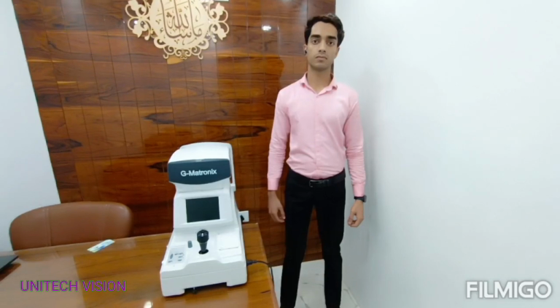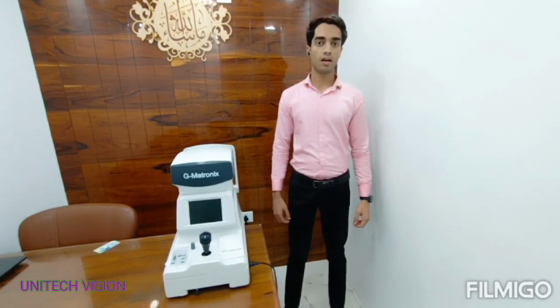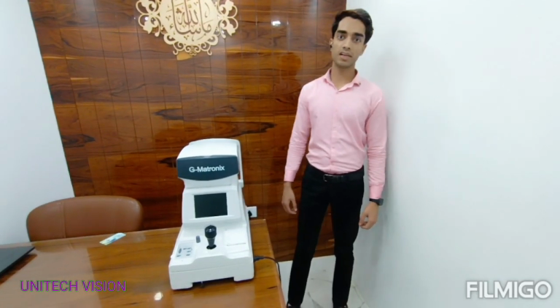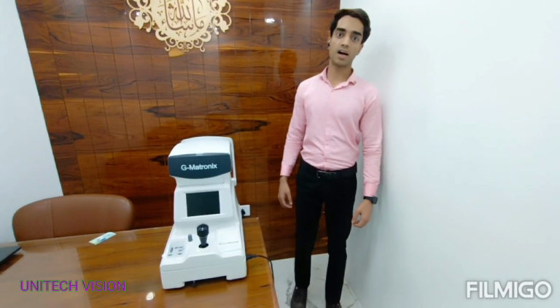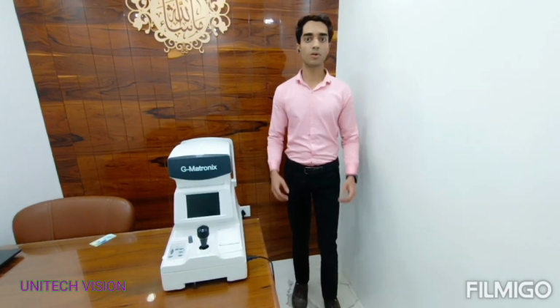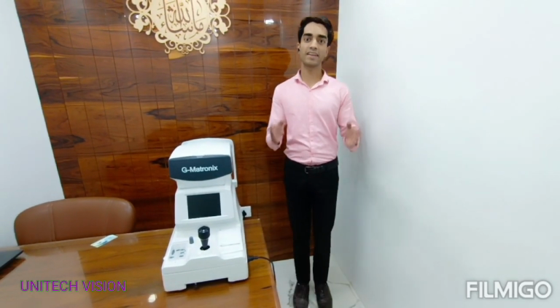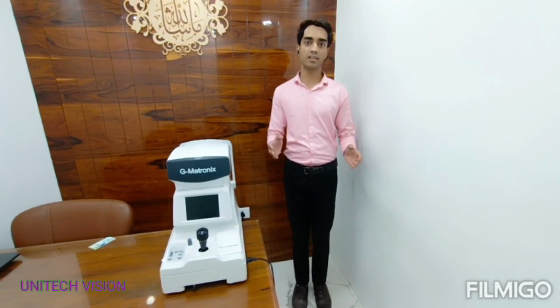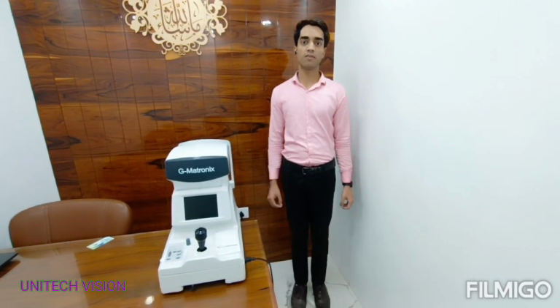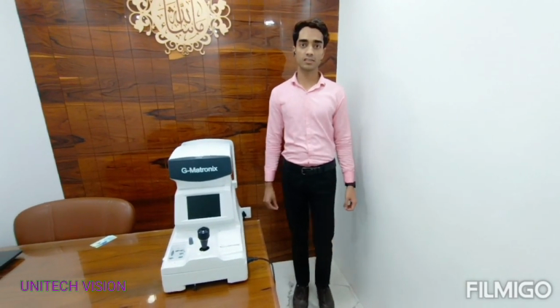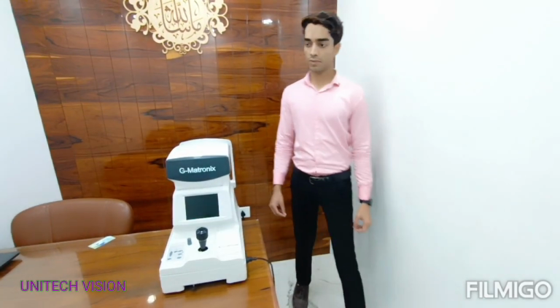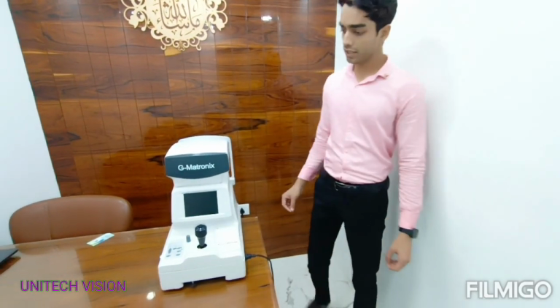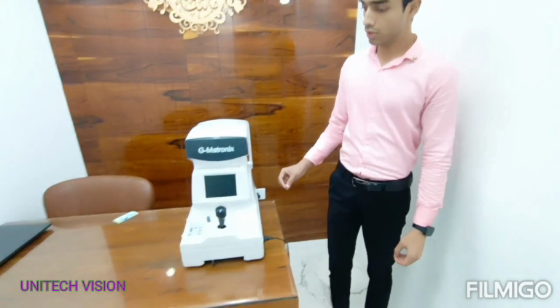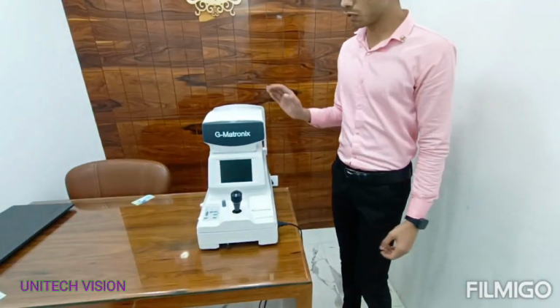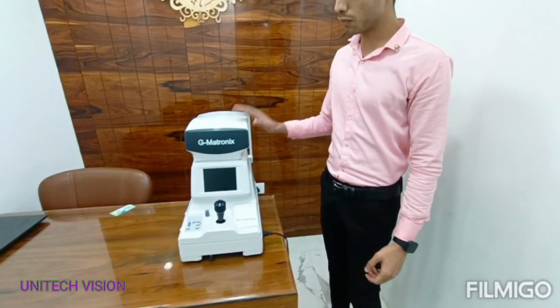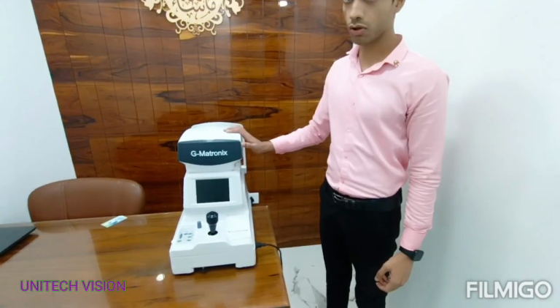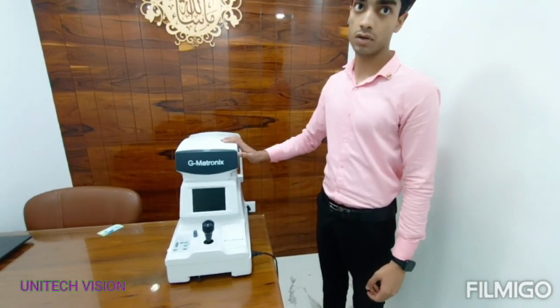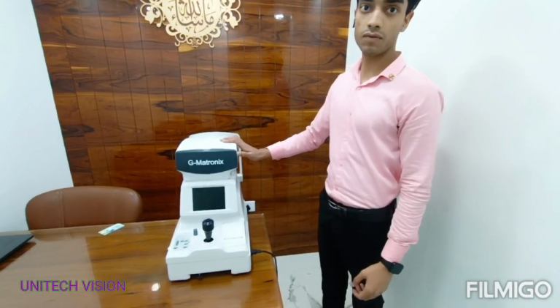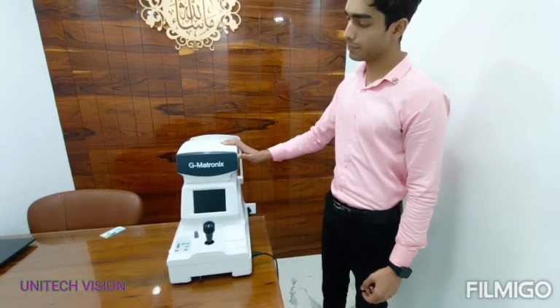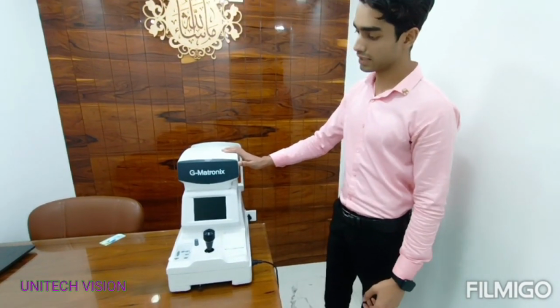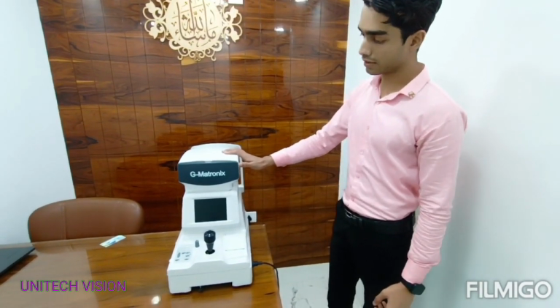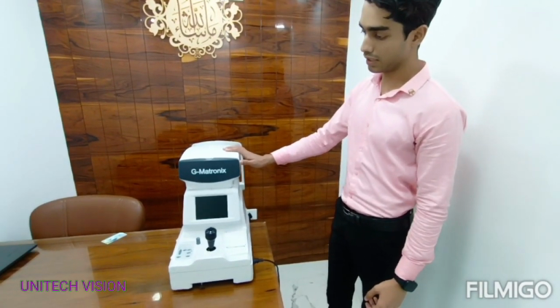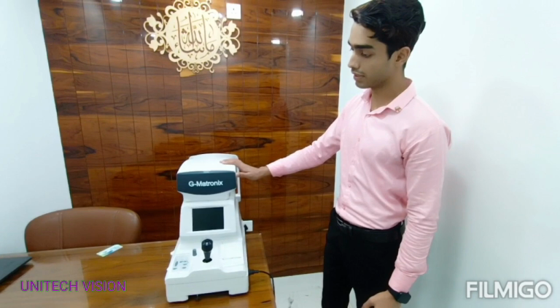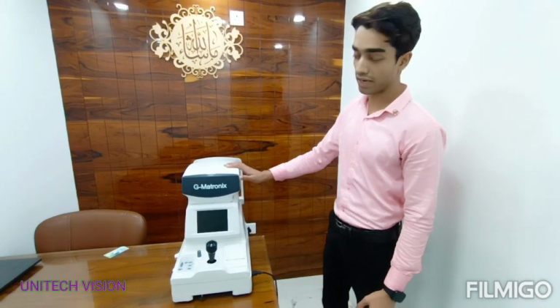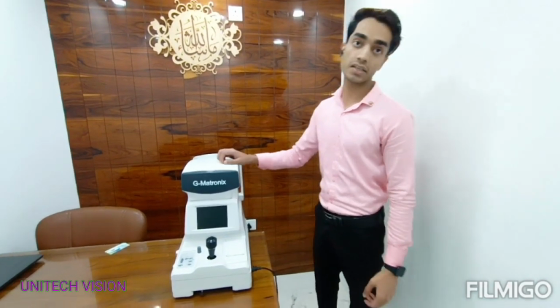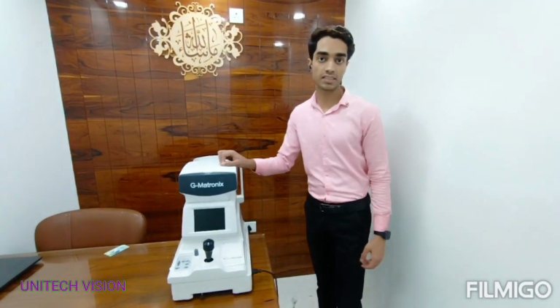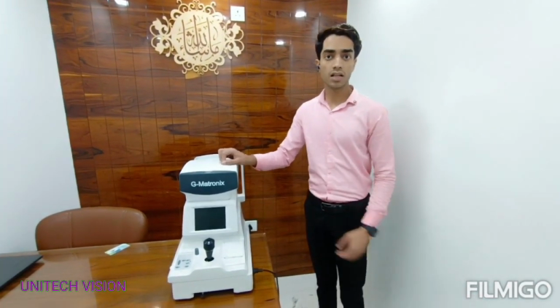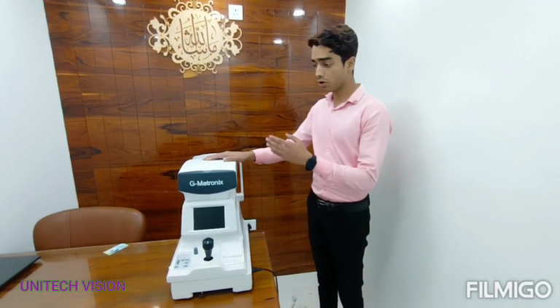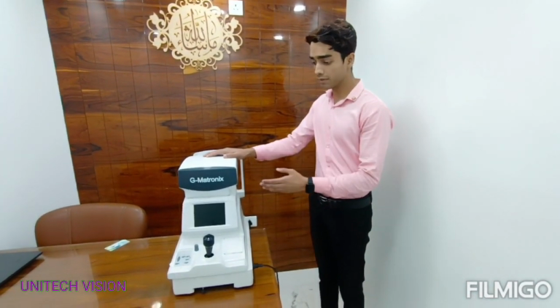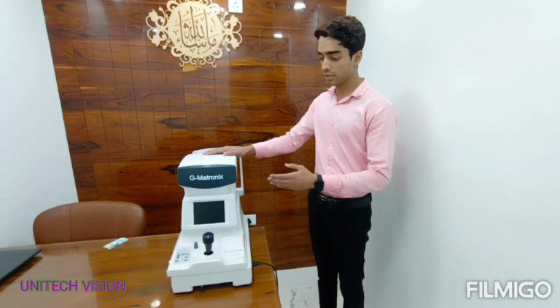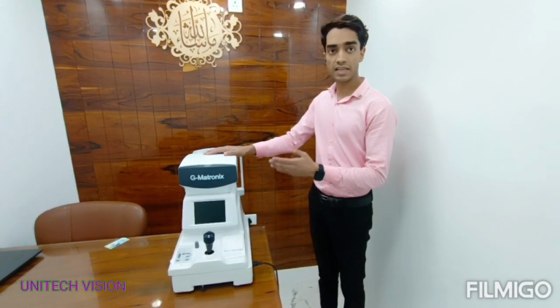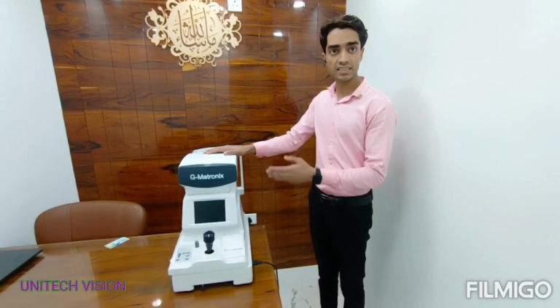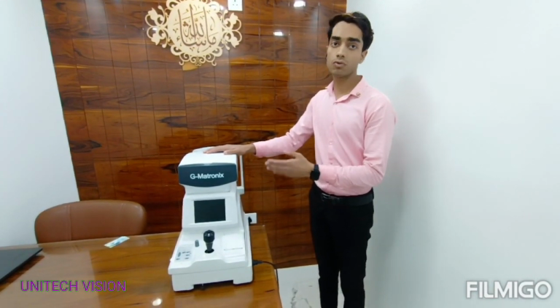Hello friends, I hope you are fine and well. Presenting you the most popular autoref of G-Metronix R30 Plus with 95% accuracy. This autoref is very easy to operate.